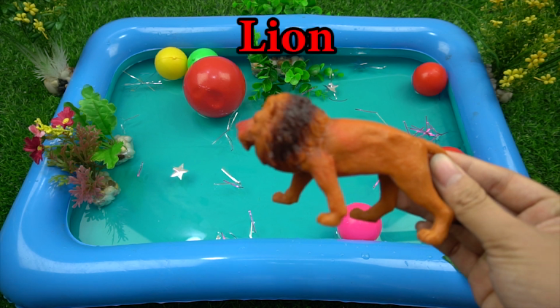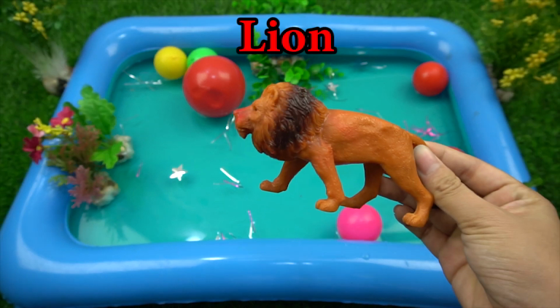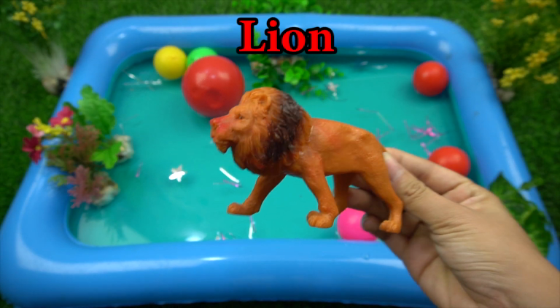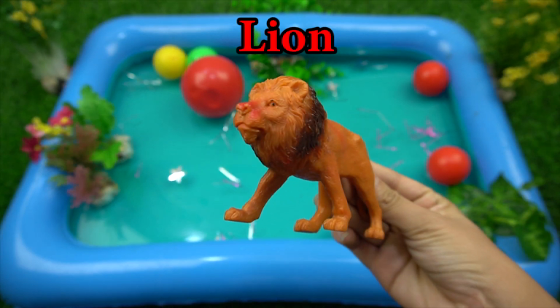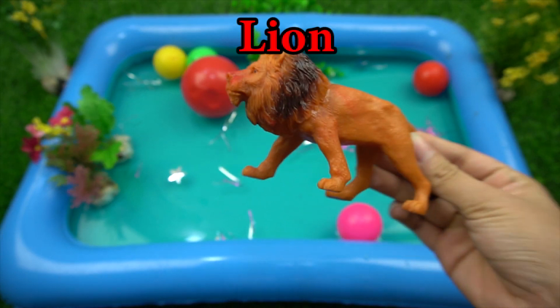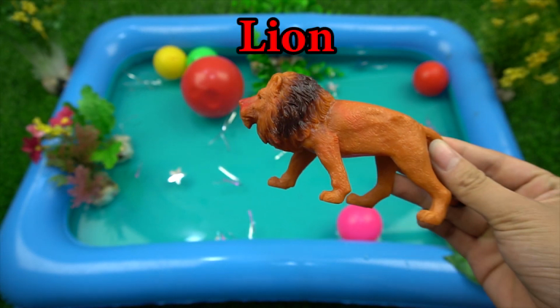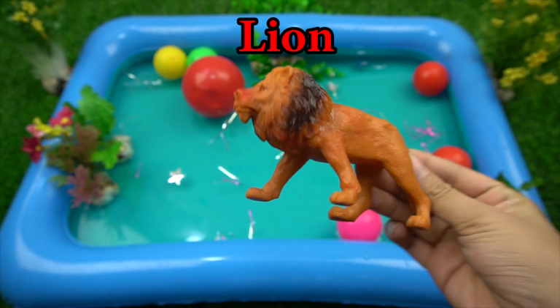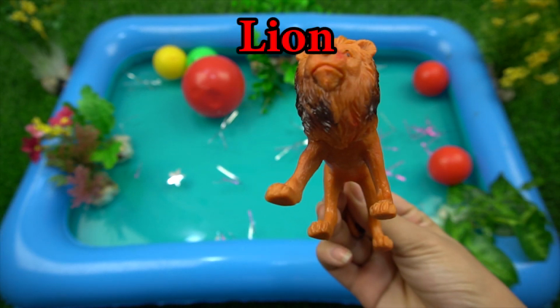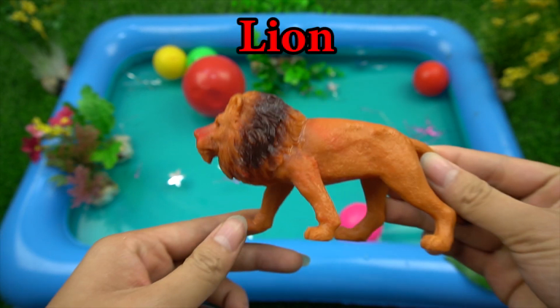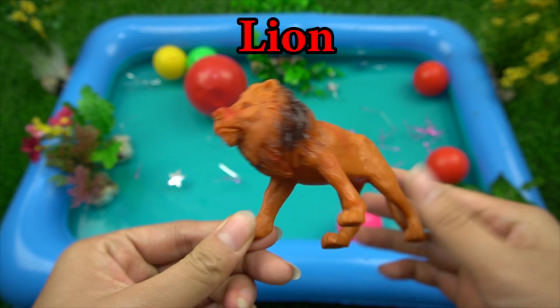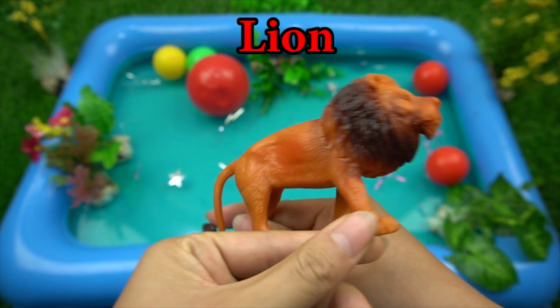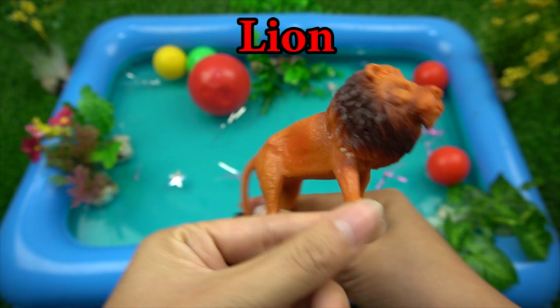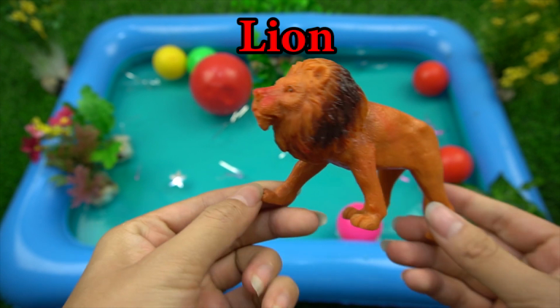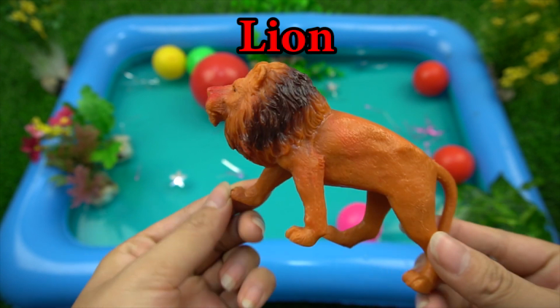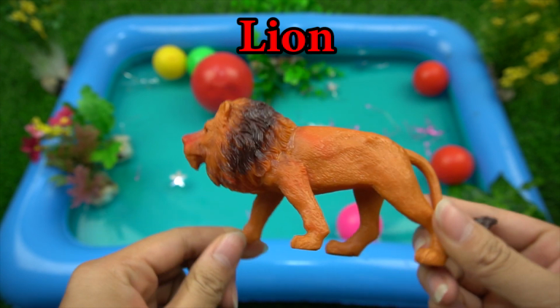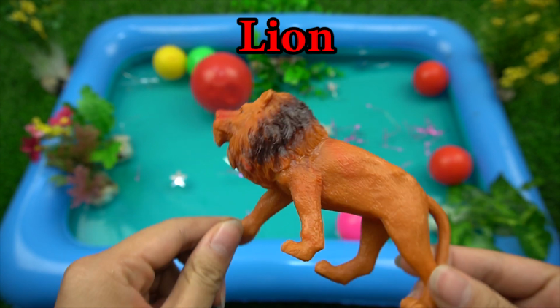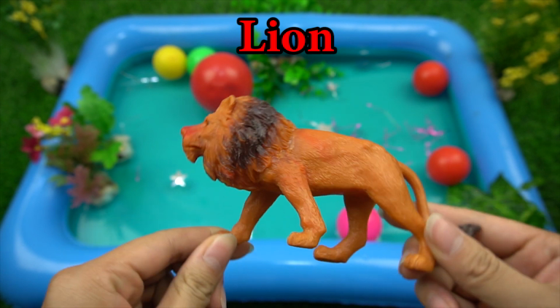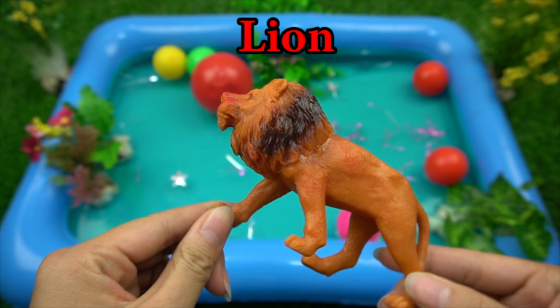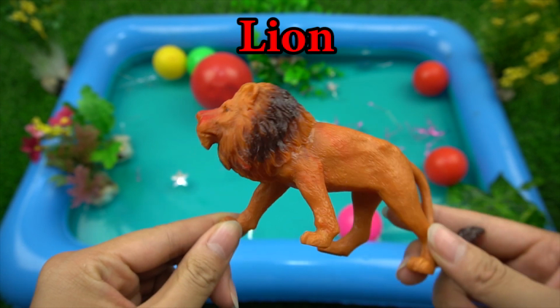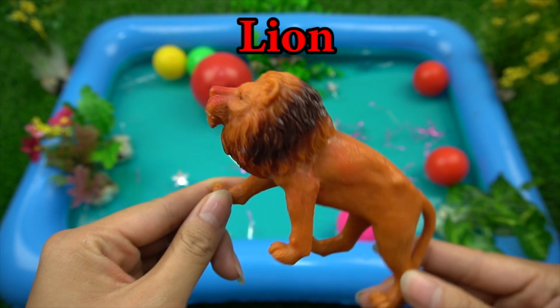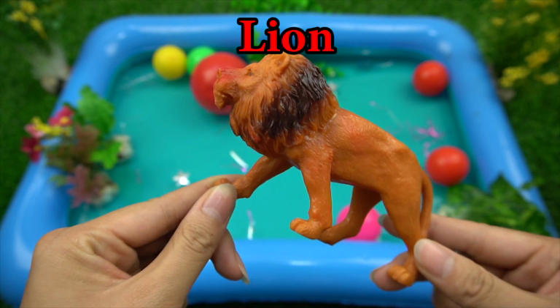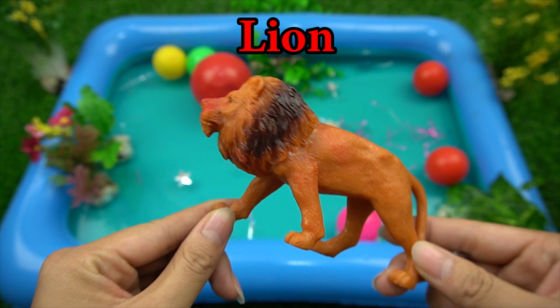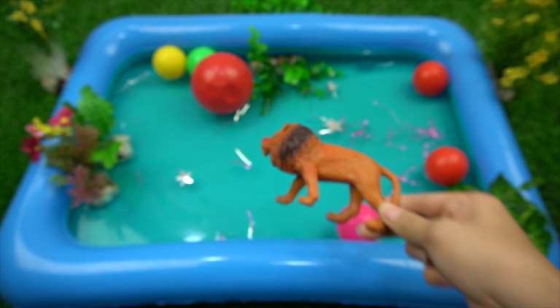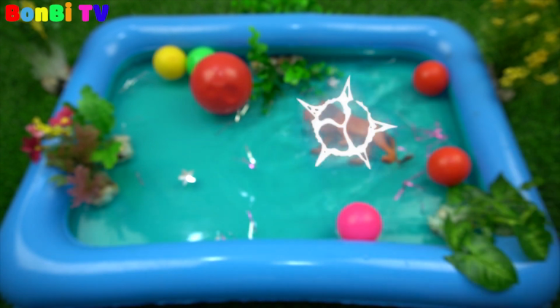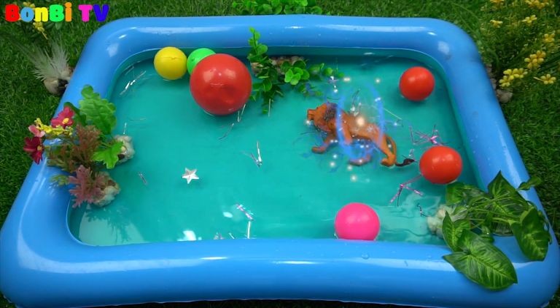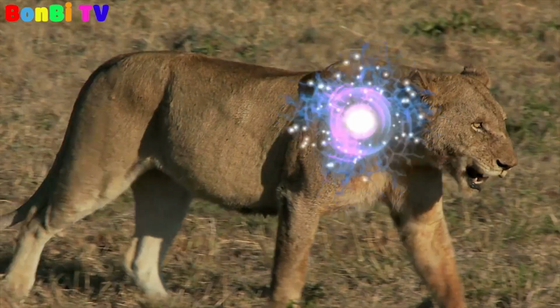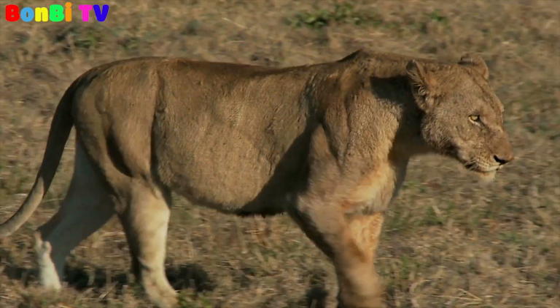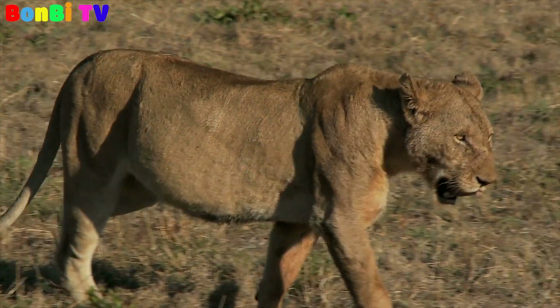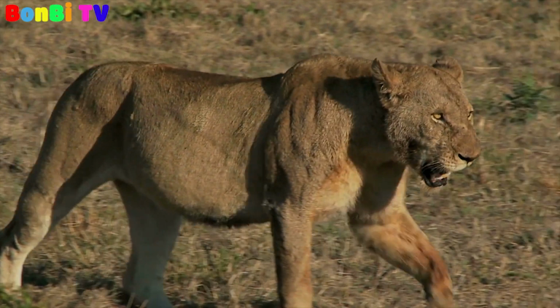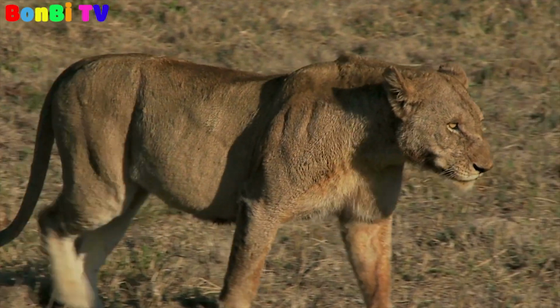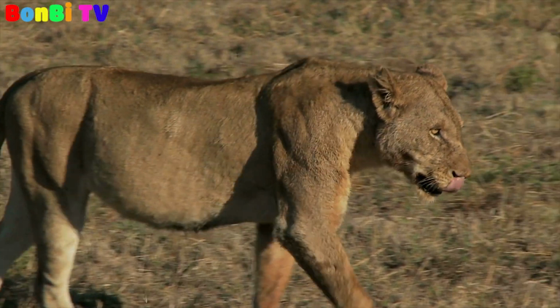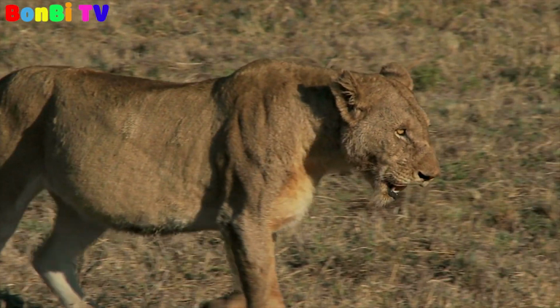This is a lion. Lion is a king of the forest.